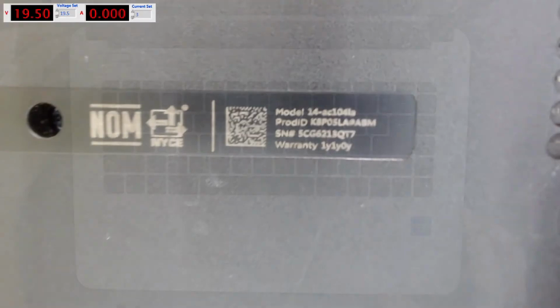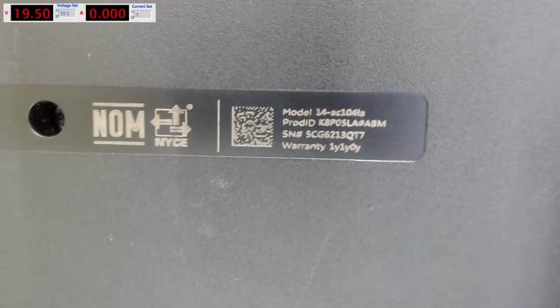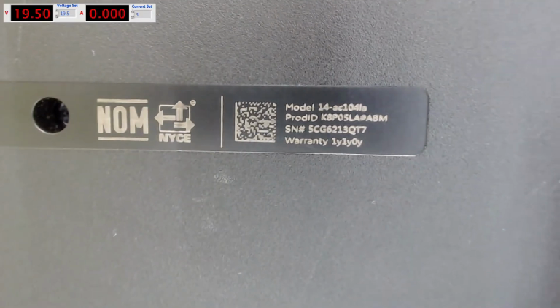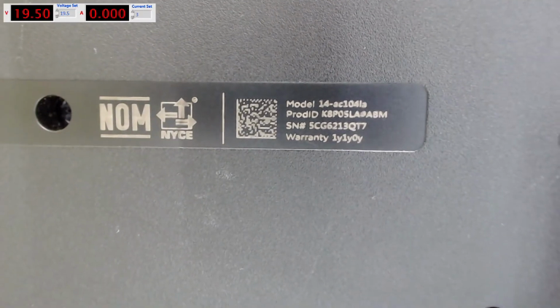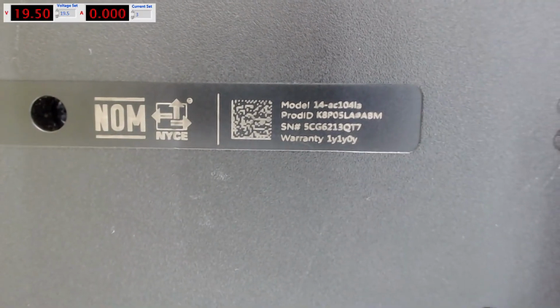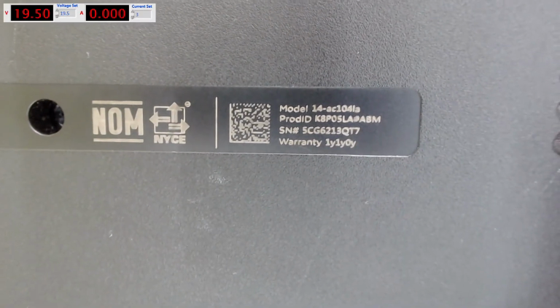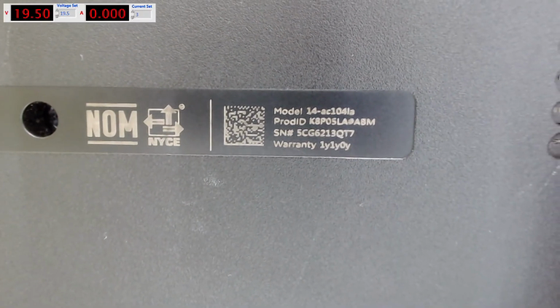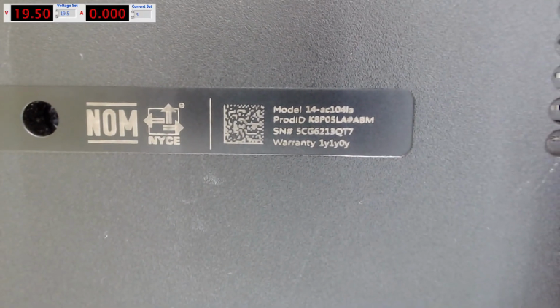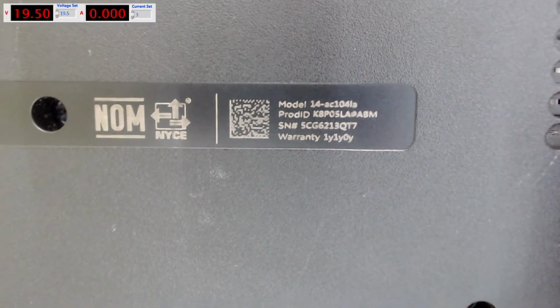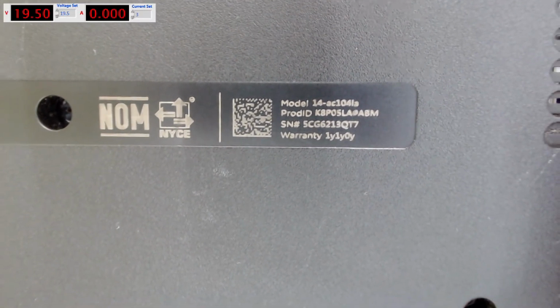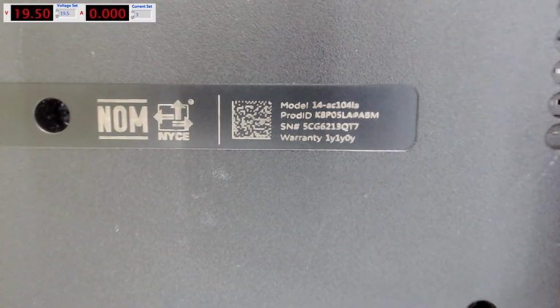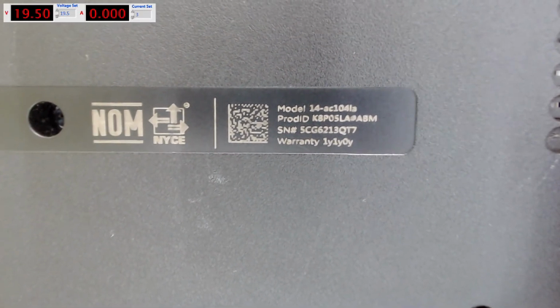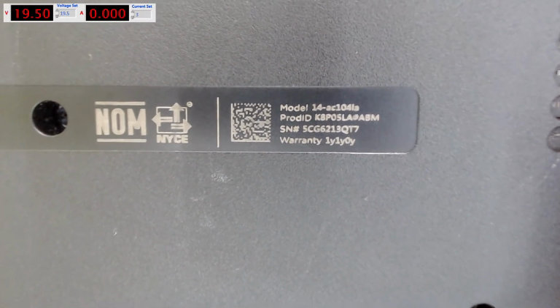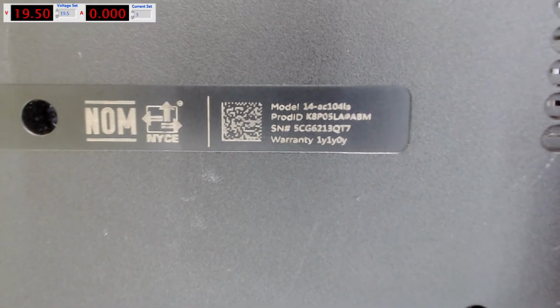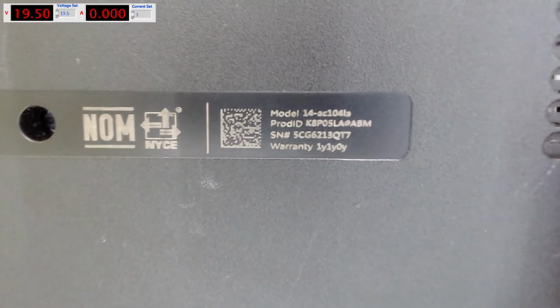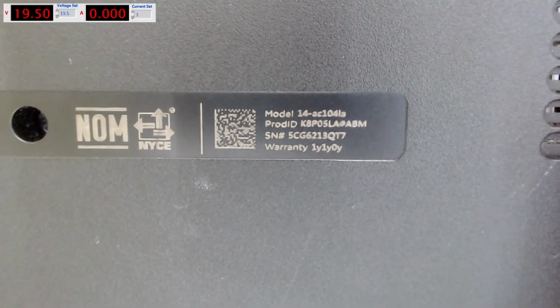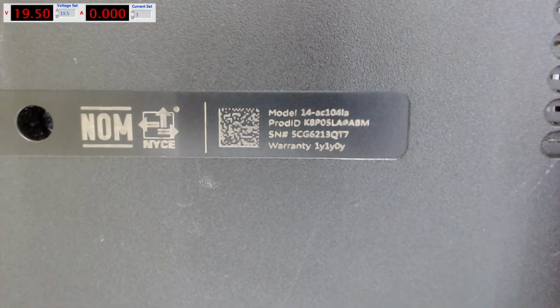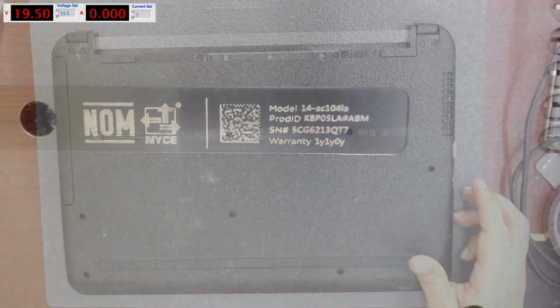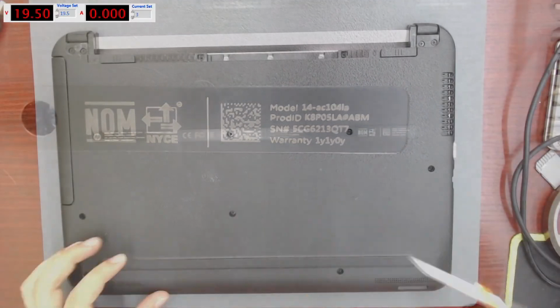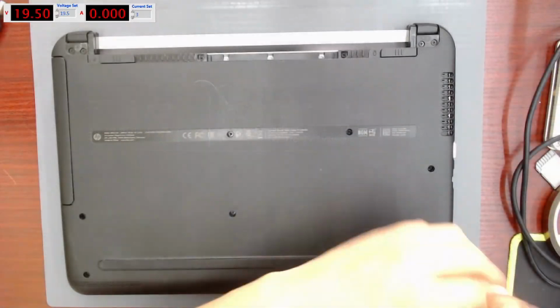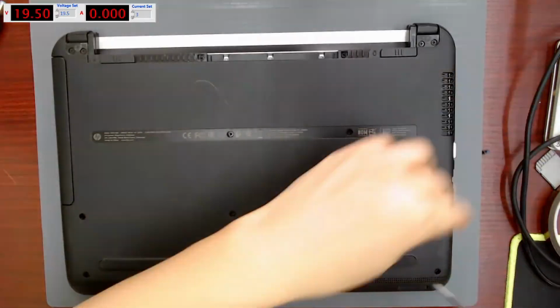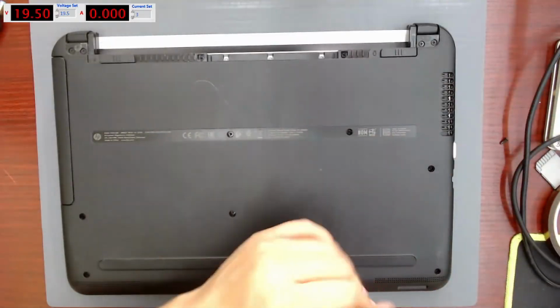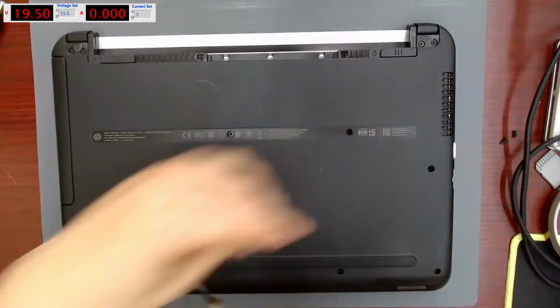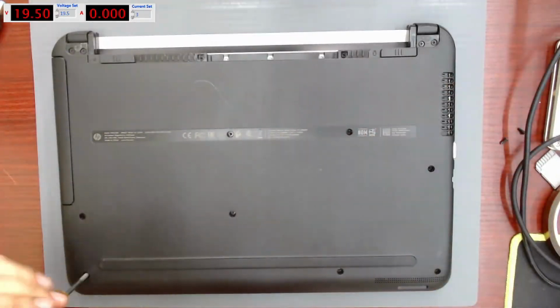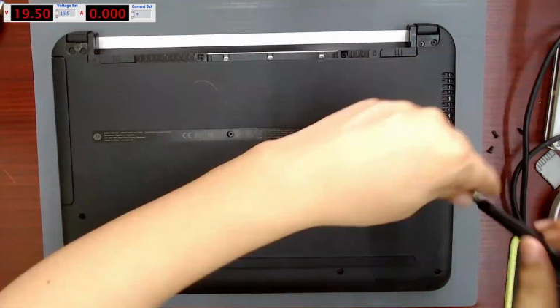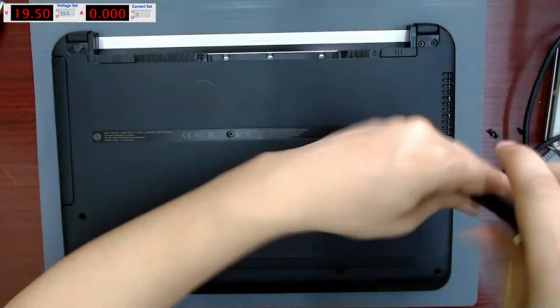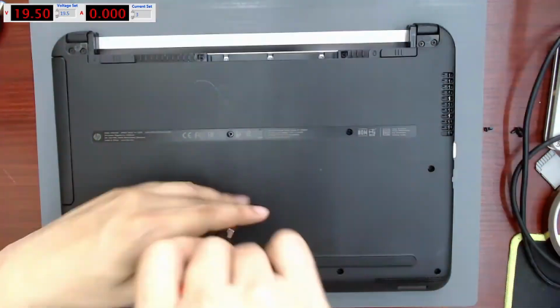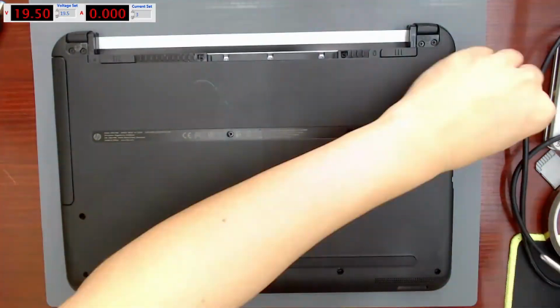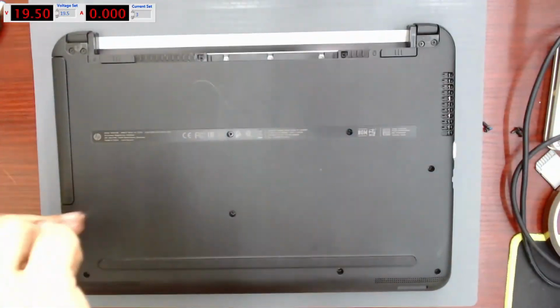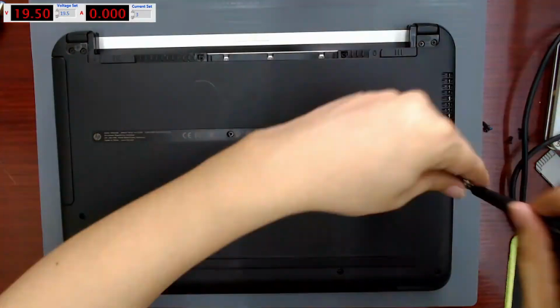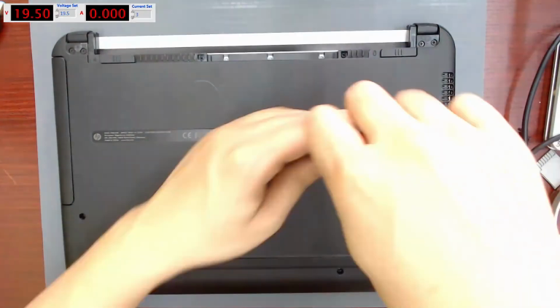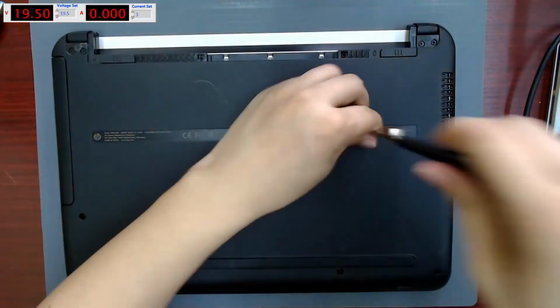Here is the computer model: HP 14-AC104LA. I disassemble the computer so that I can check the power button and the motherboard.